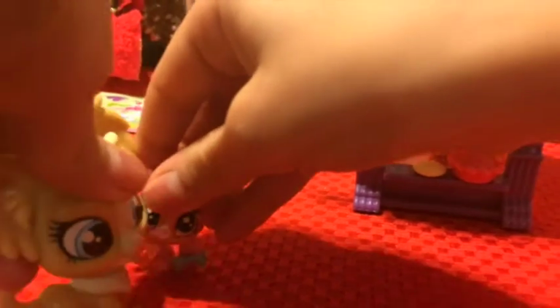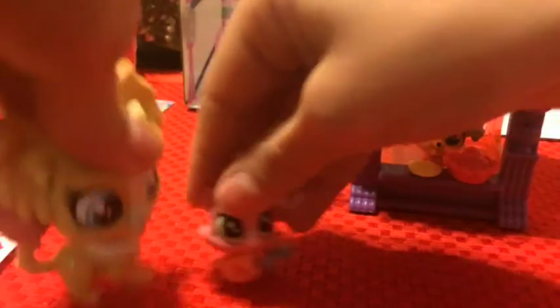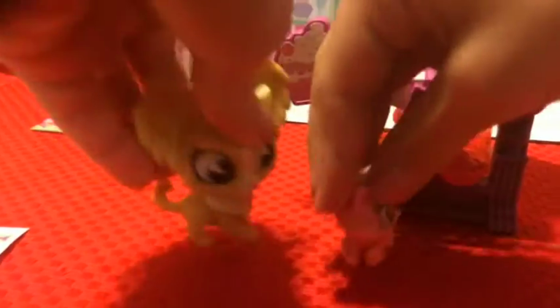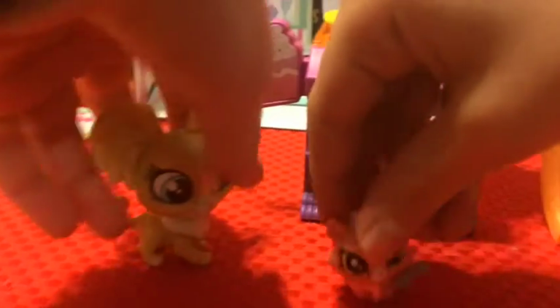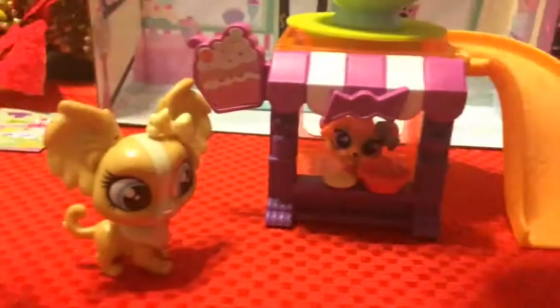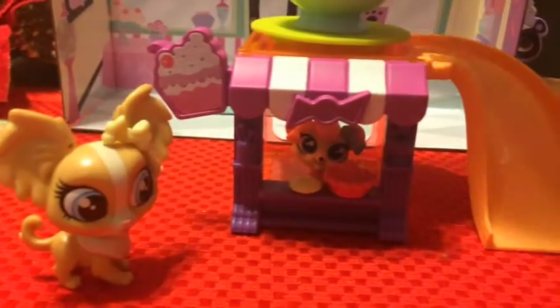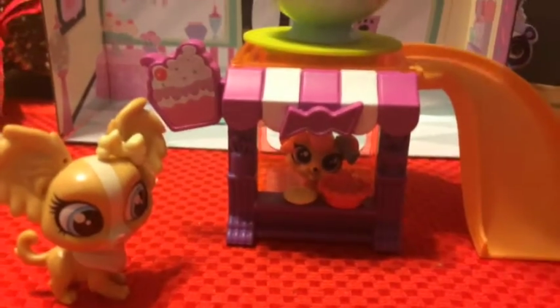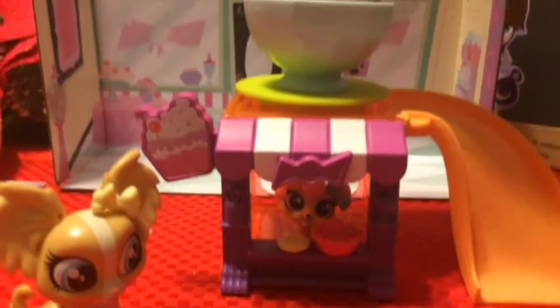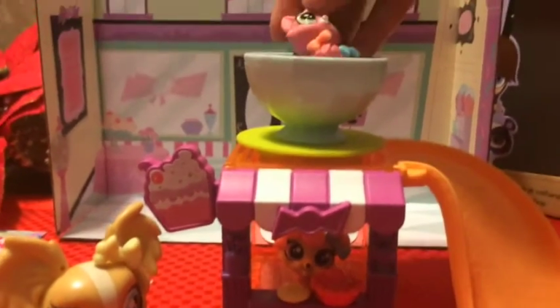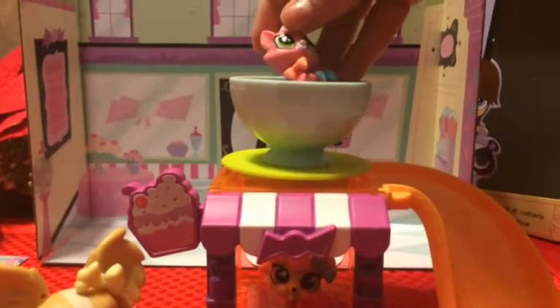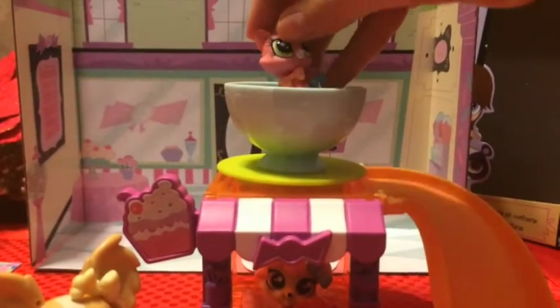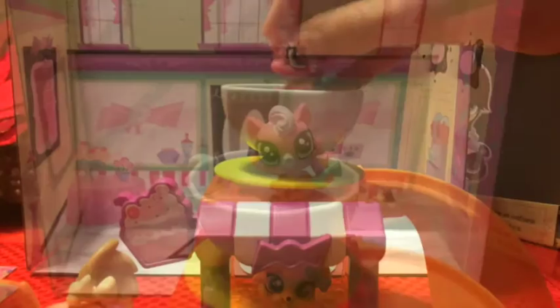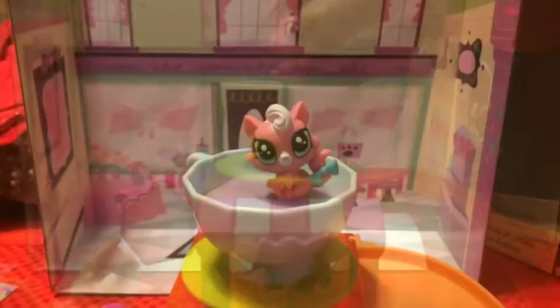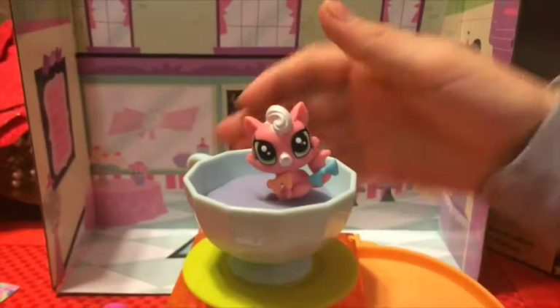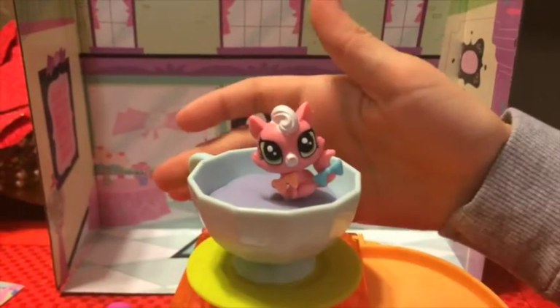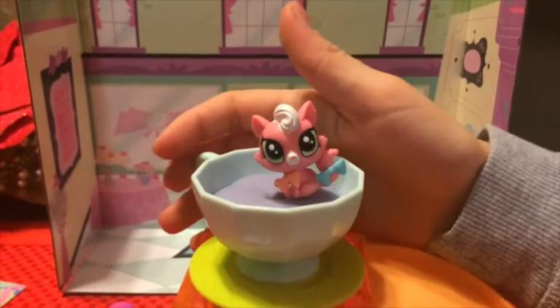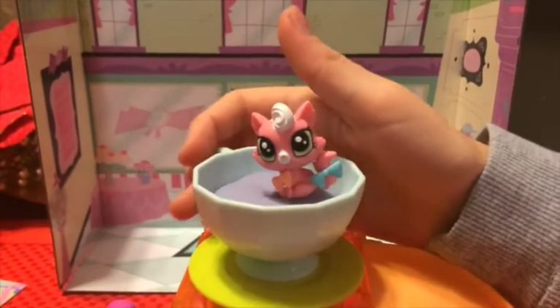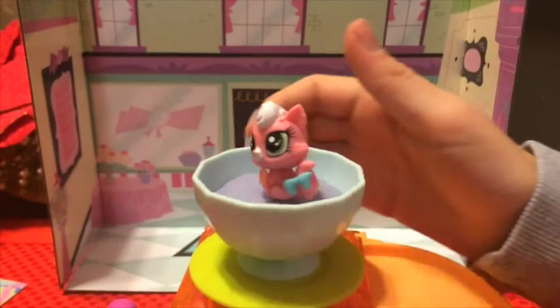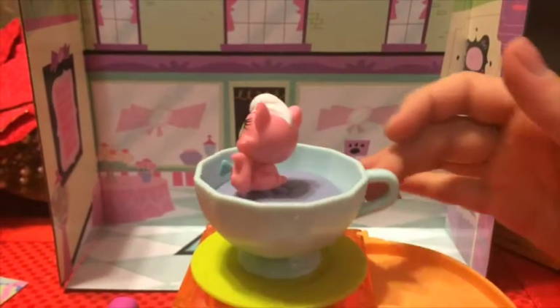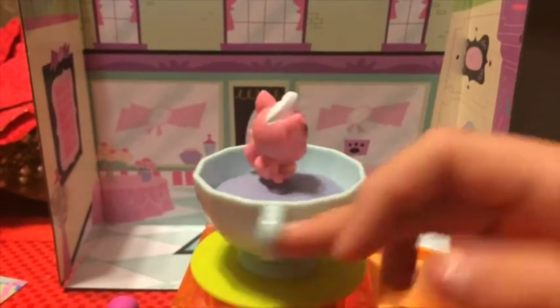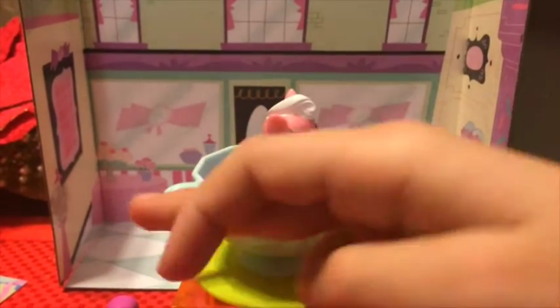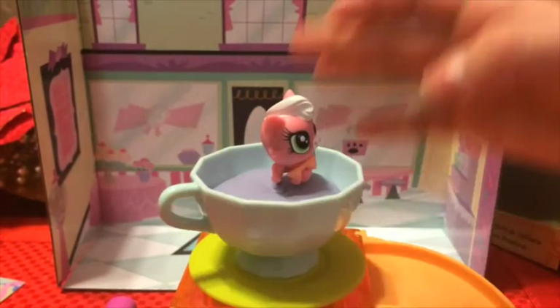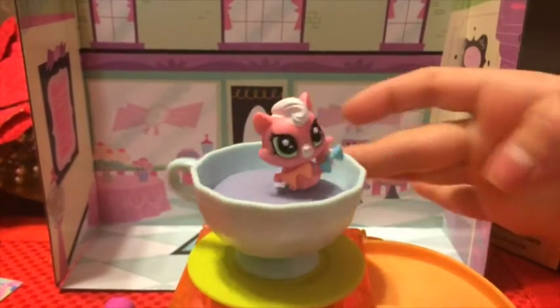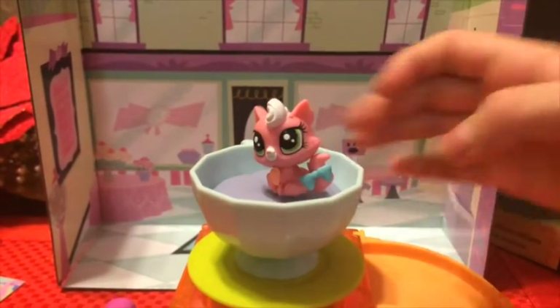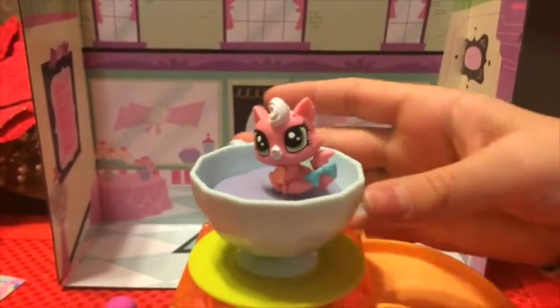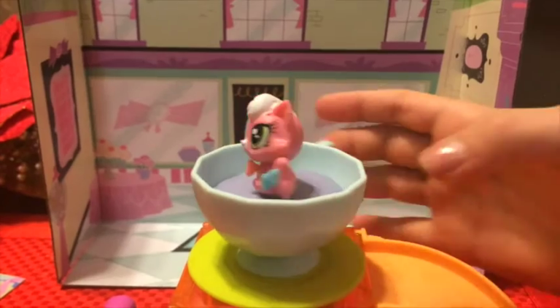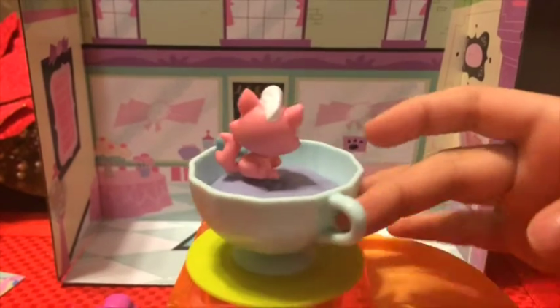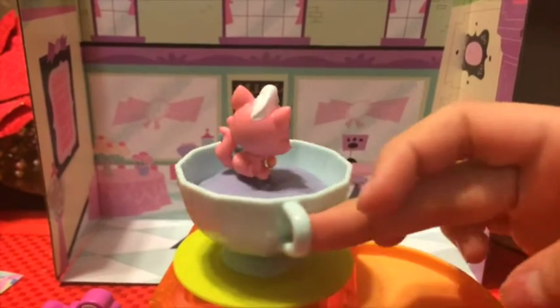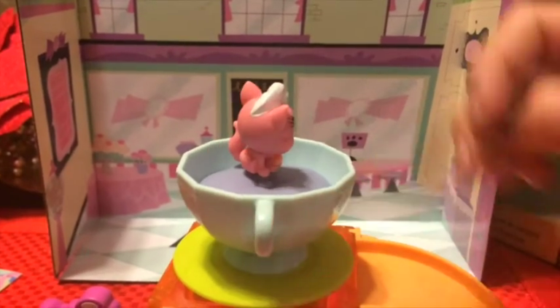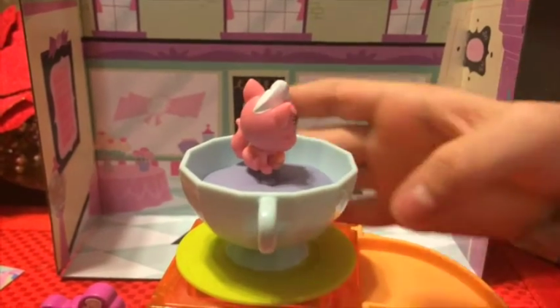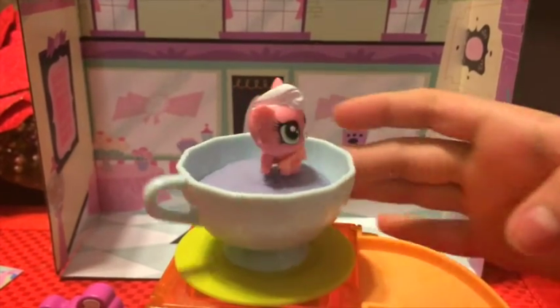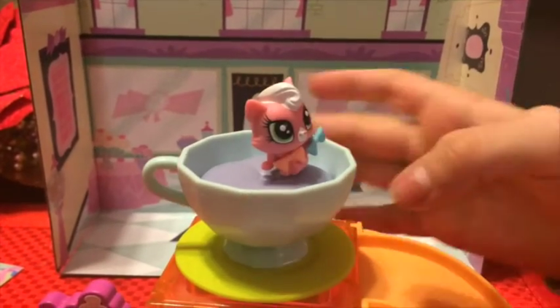Oh man! Wow! This is cool! Wow! This is cozy! I want to spin! Woo! So fun!